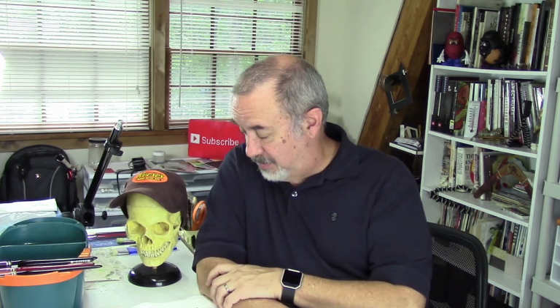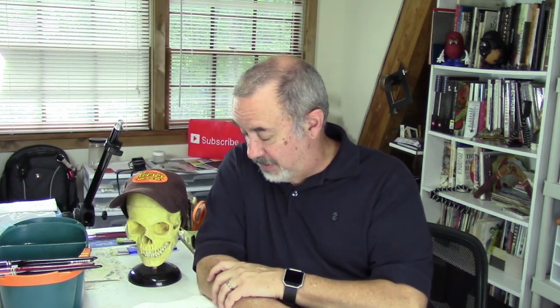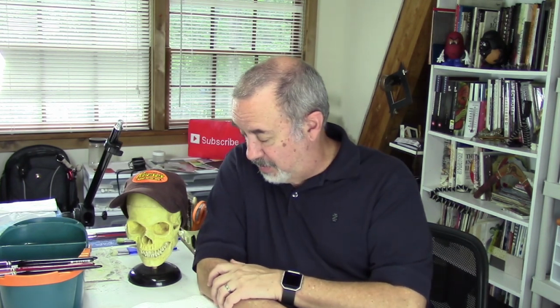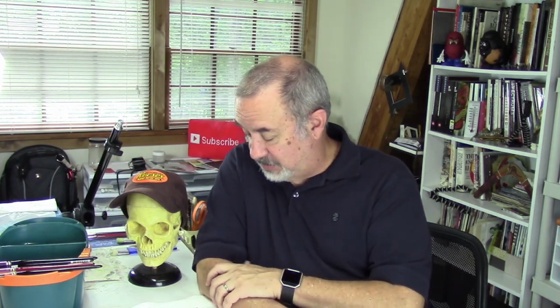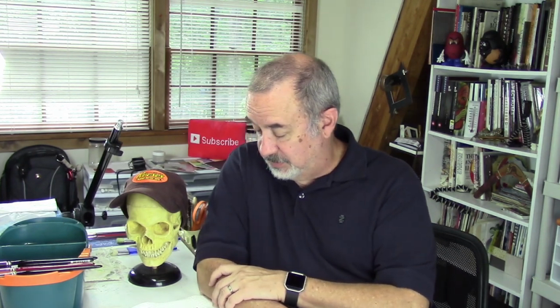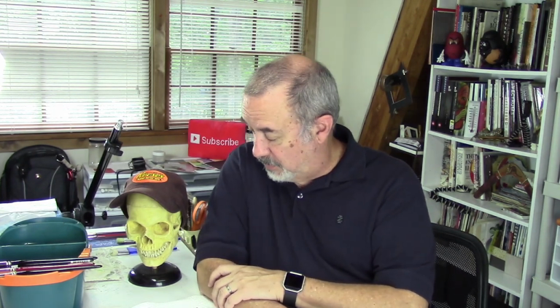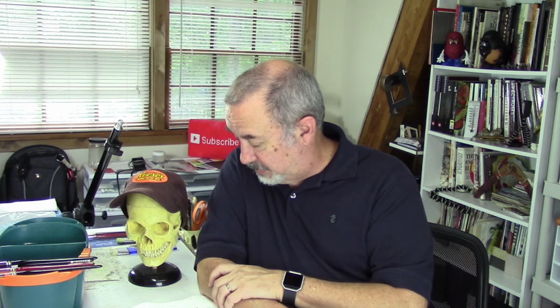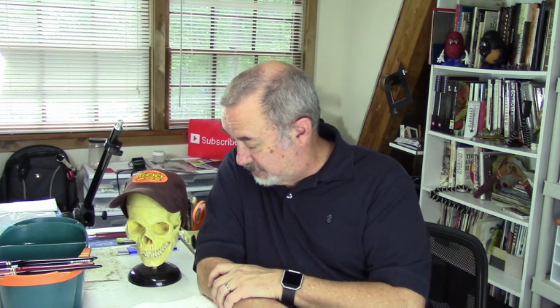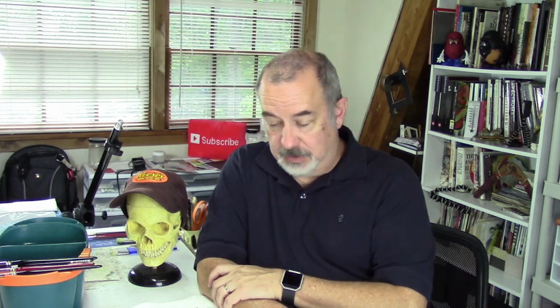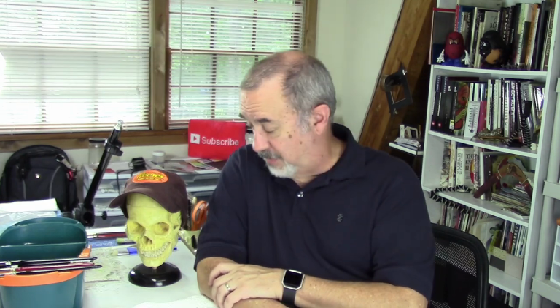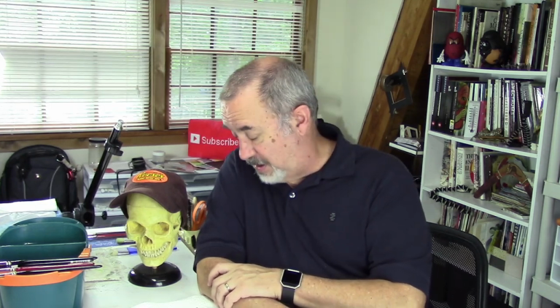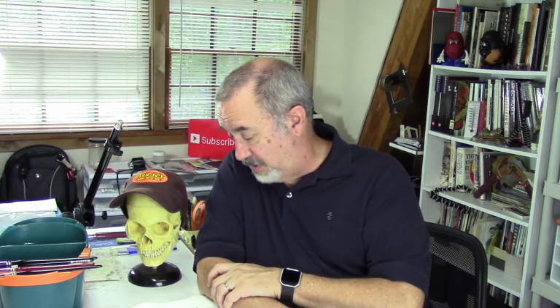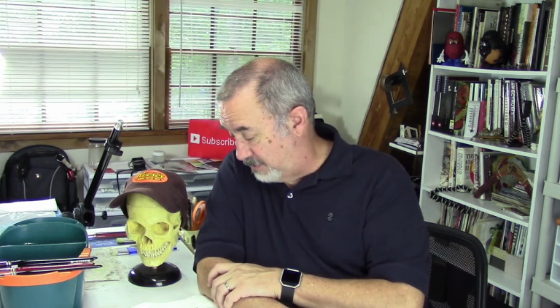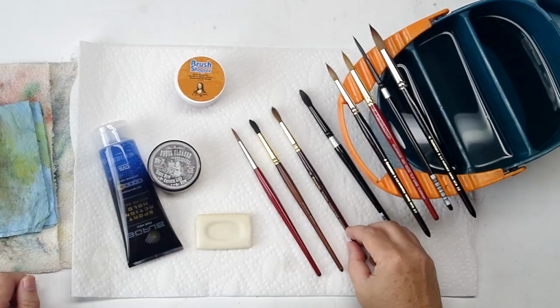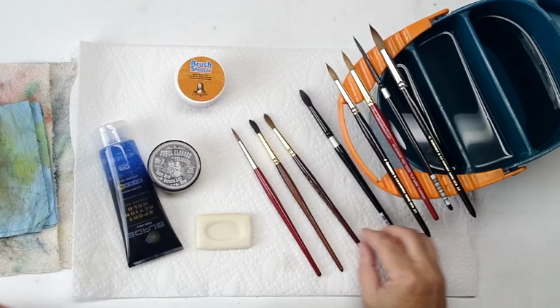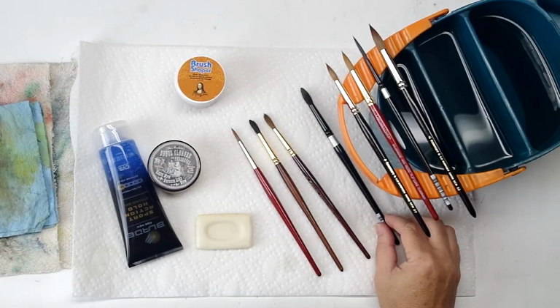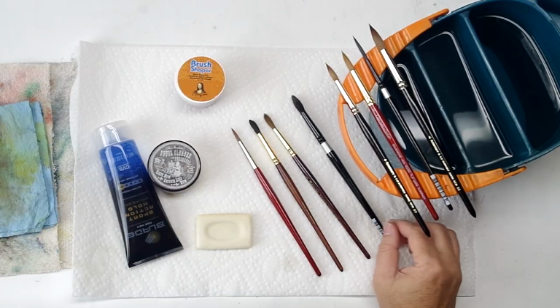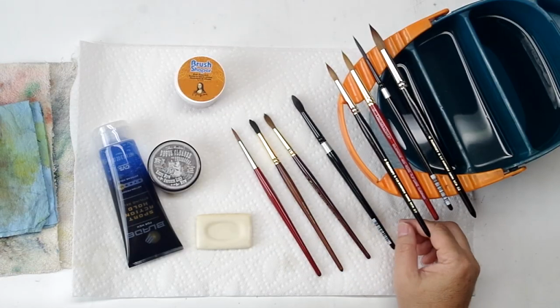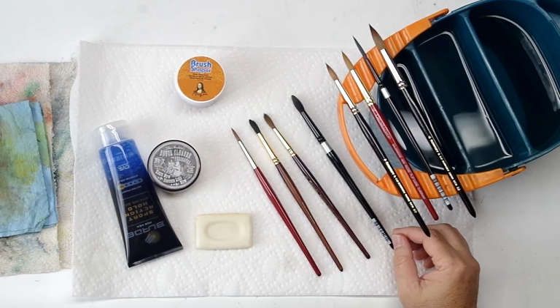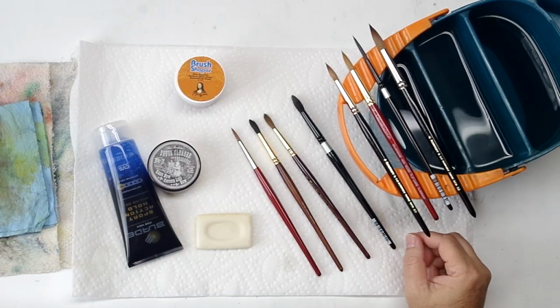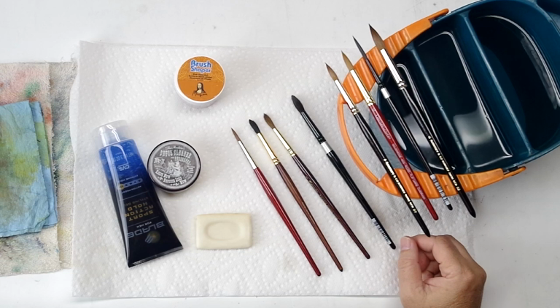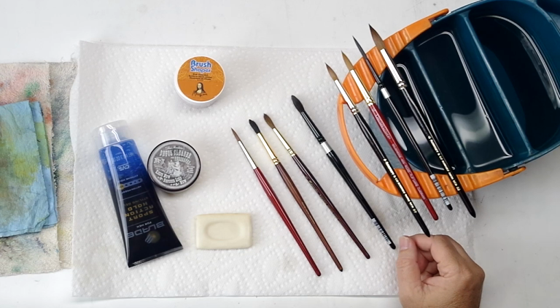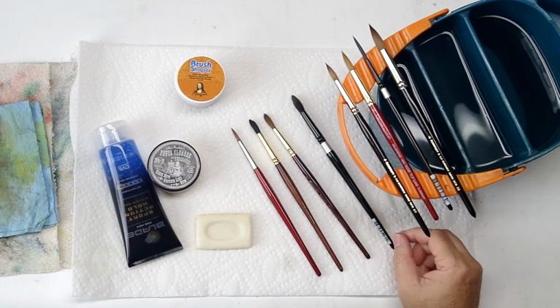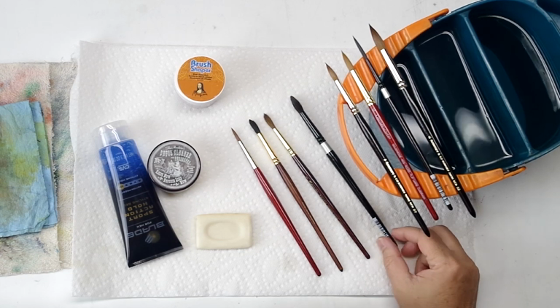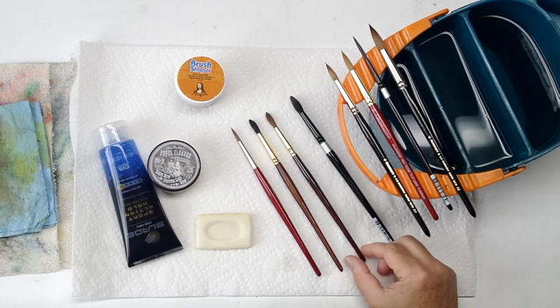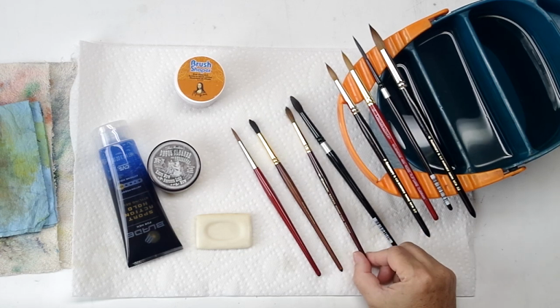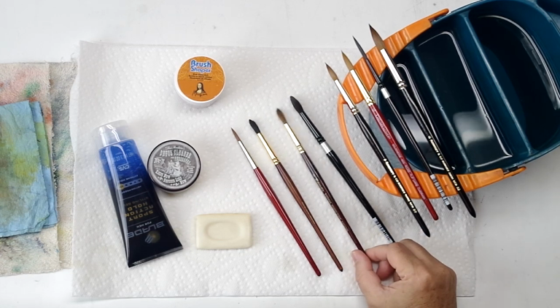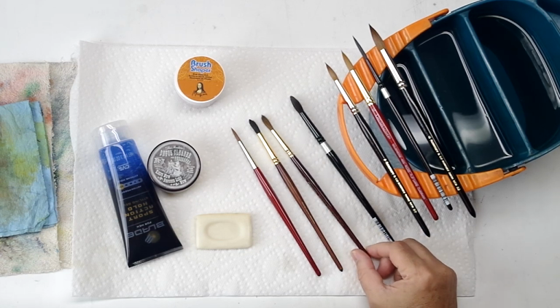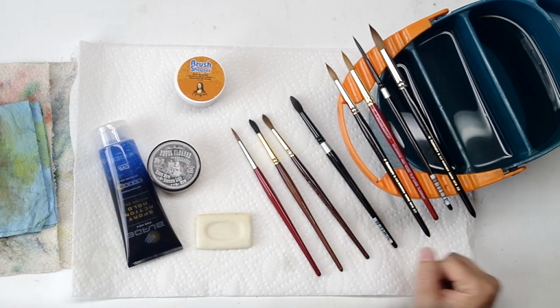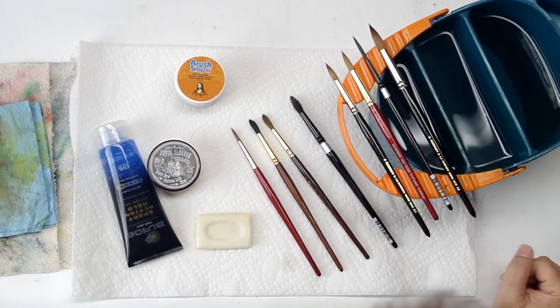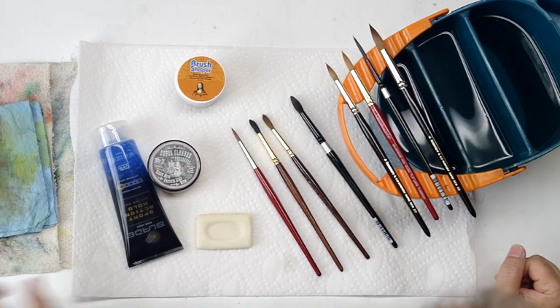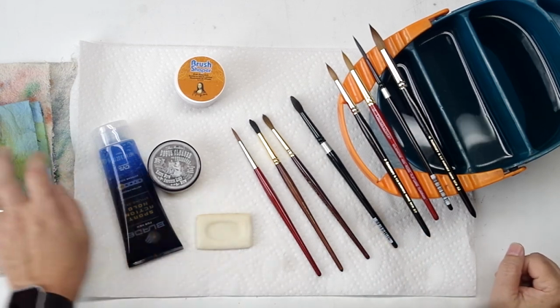You never clean your brushes? What brushes? We're kind of lucky in the watercolor world that we don't have to fuss with our brushes too much when we're cleaning them.